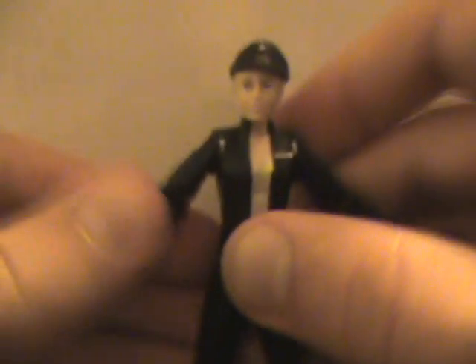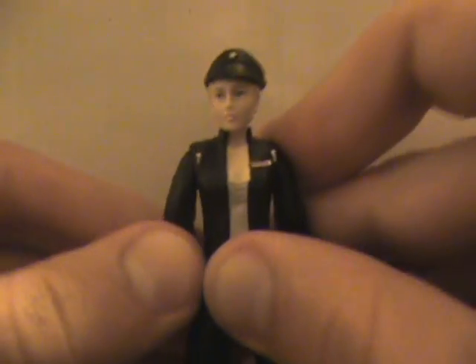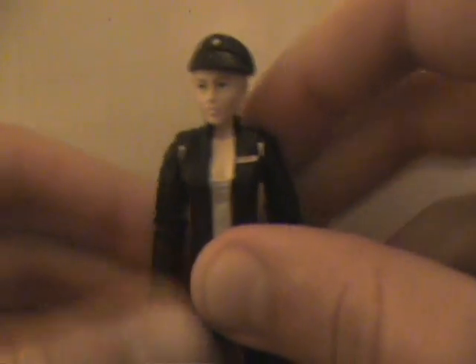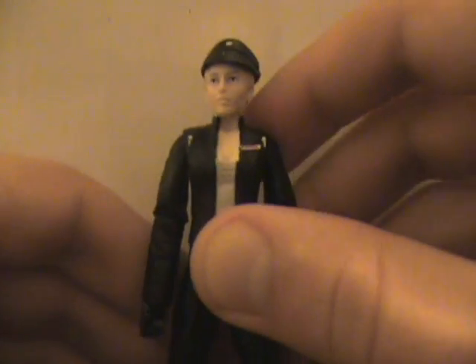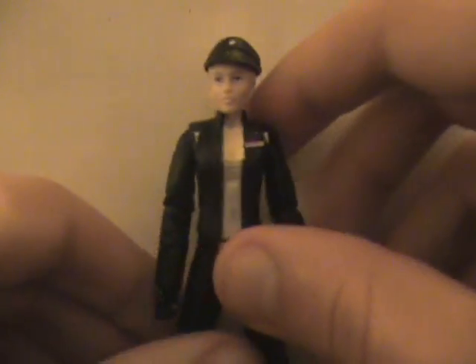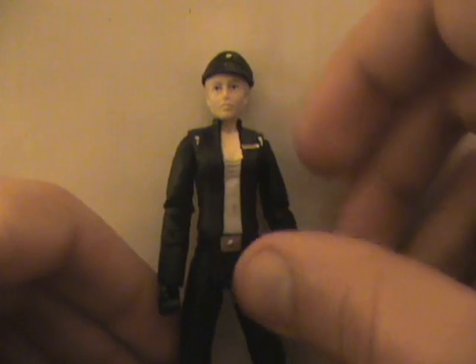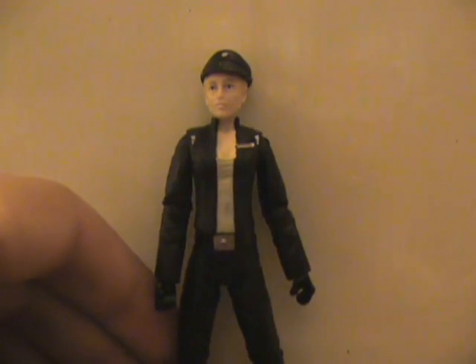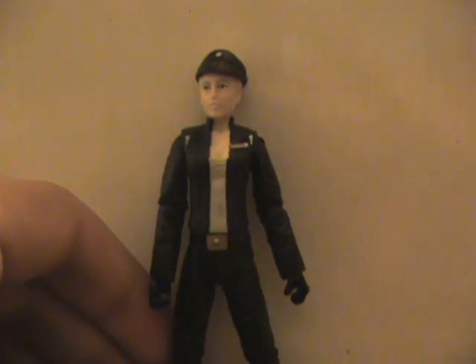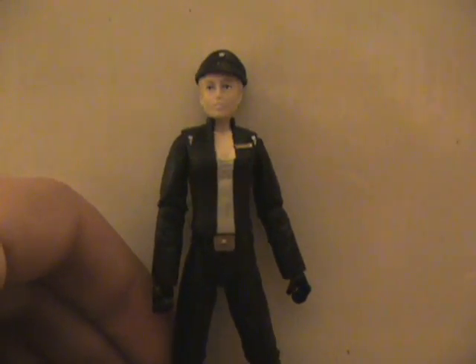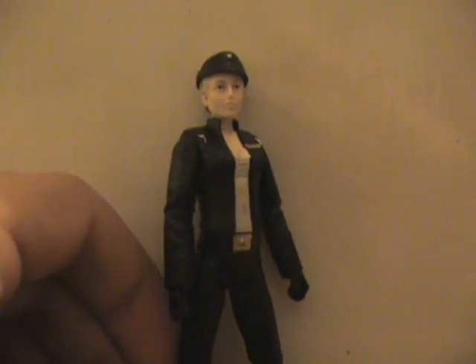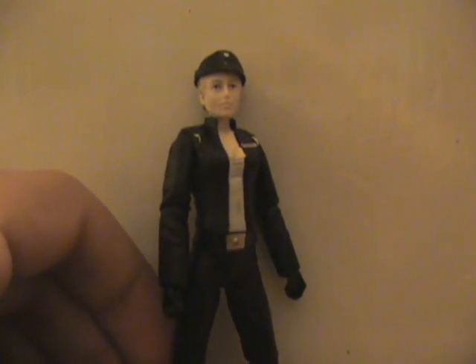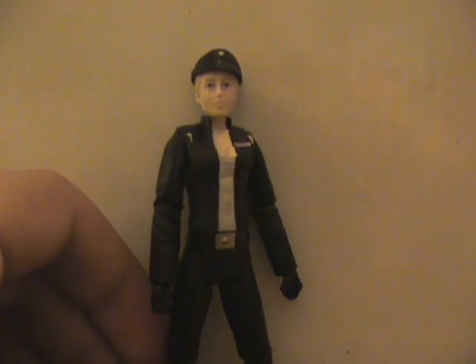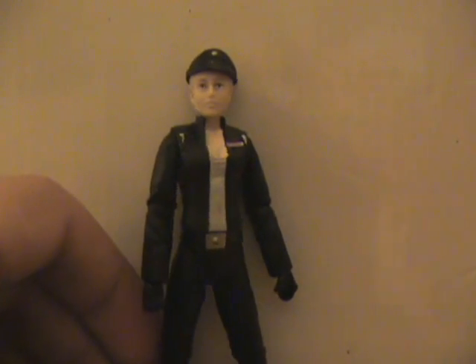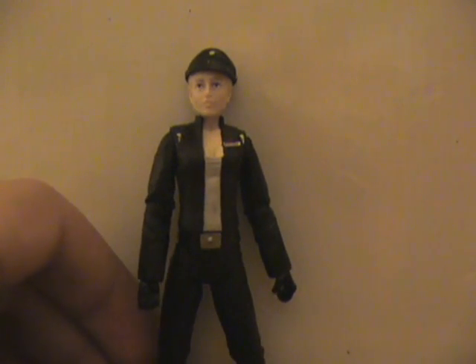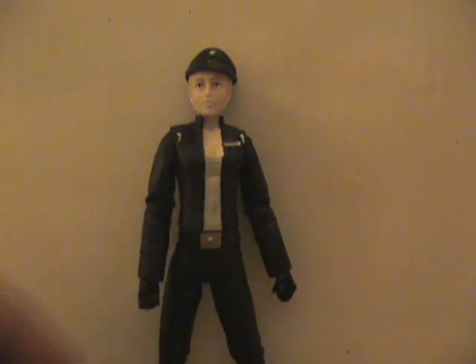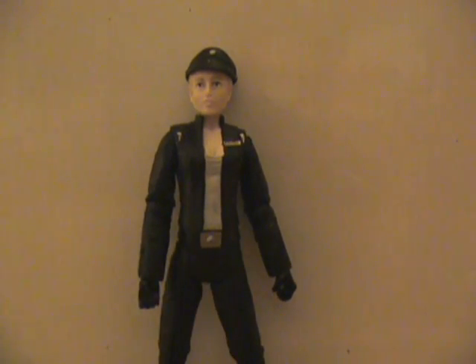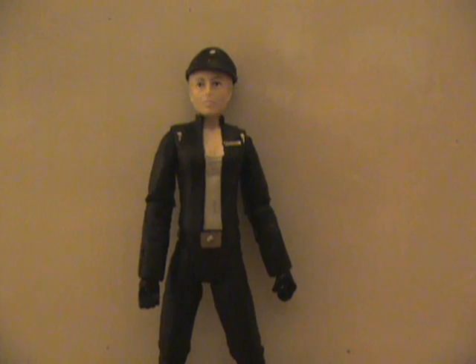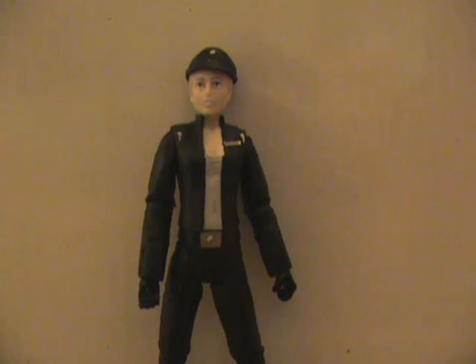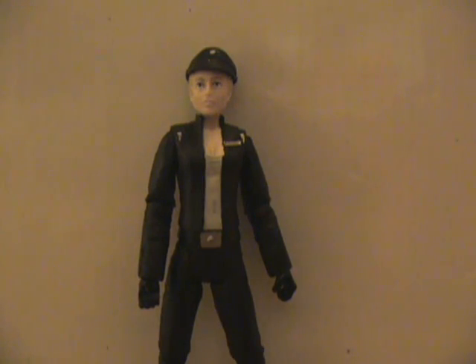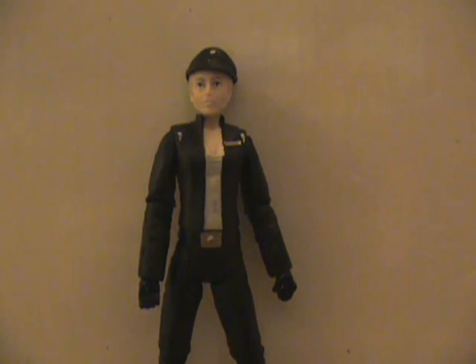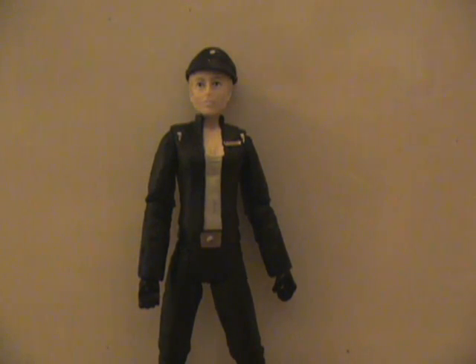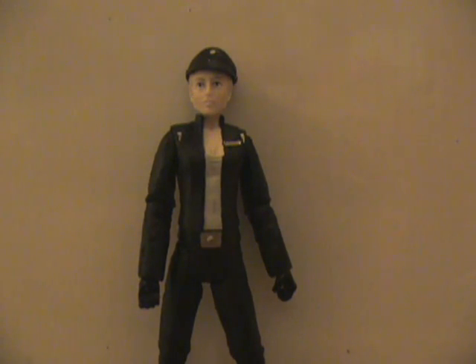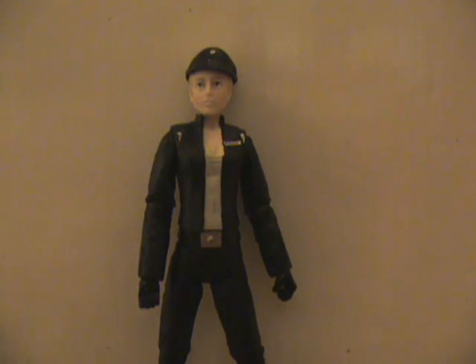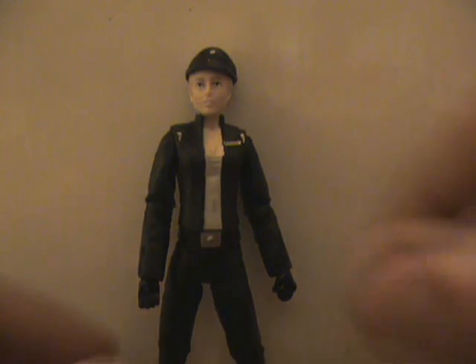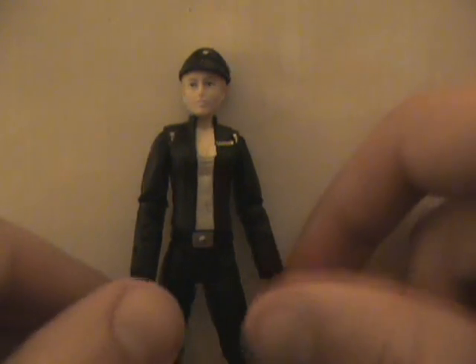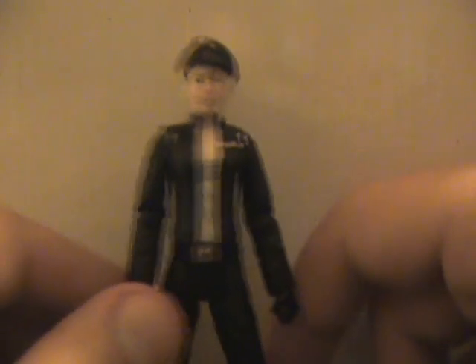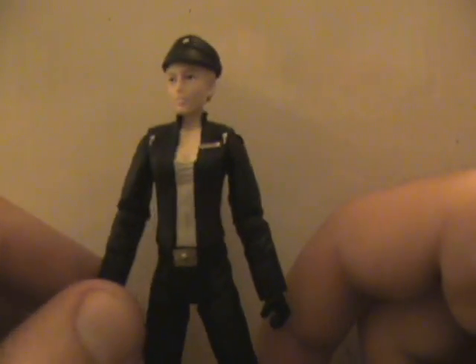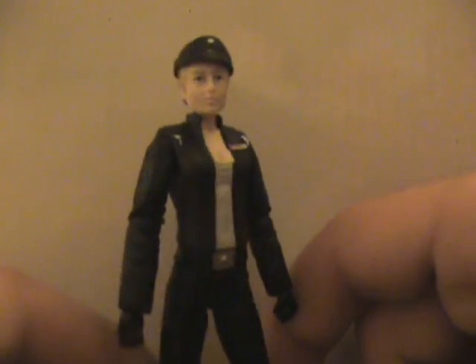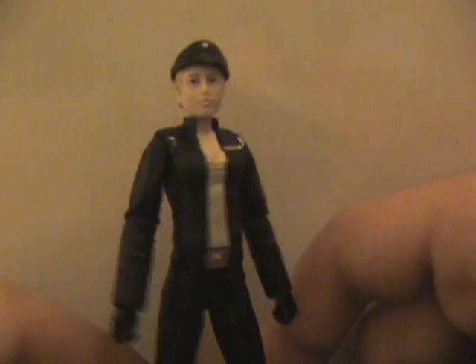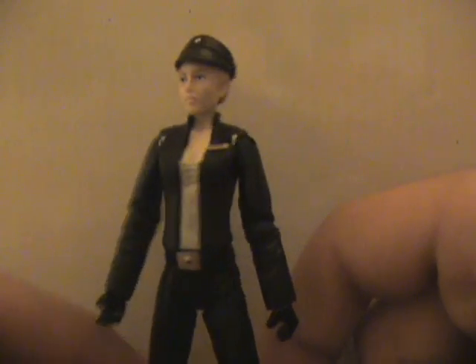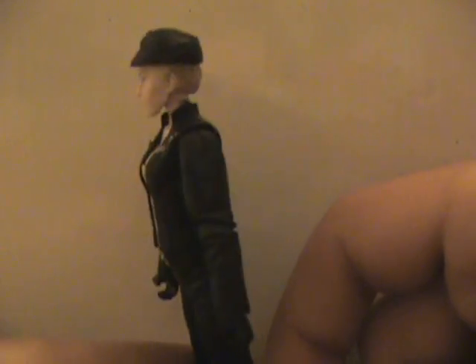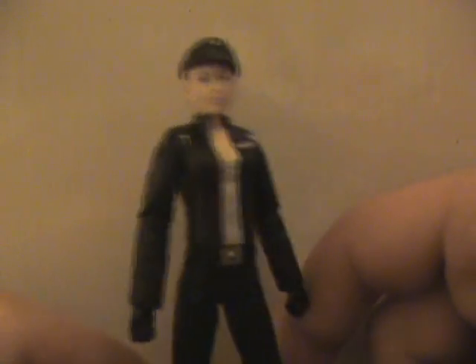With Star Wars figures you can't get them into super exciting poses, but you can get them into any poses you really need. She's probably one of the weaker figures in the set, but she's still a necessary figure and does play a bigger part in the video game.